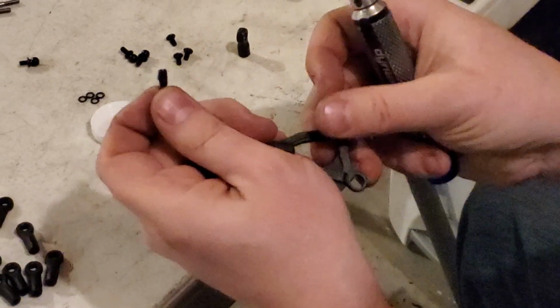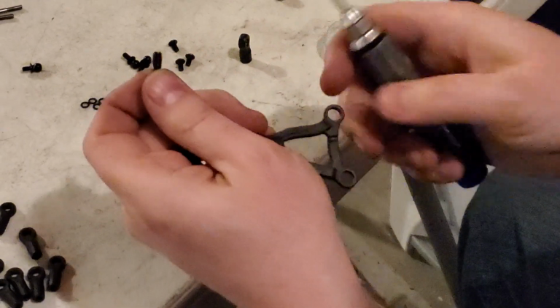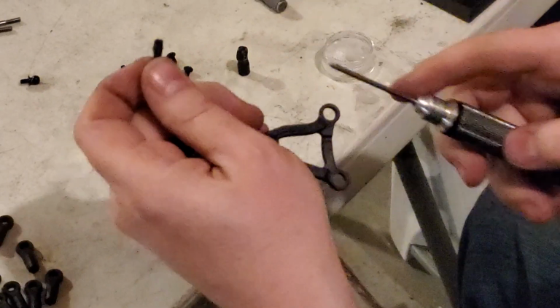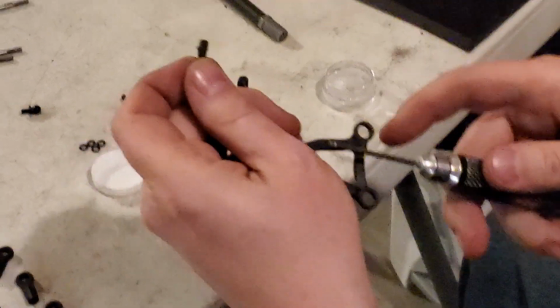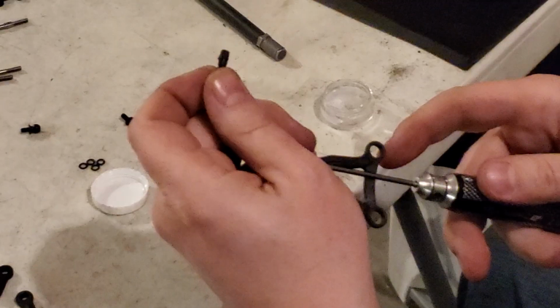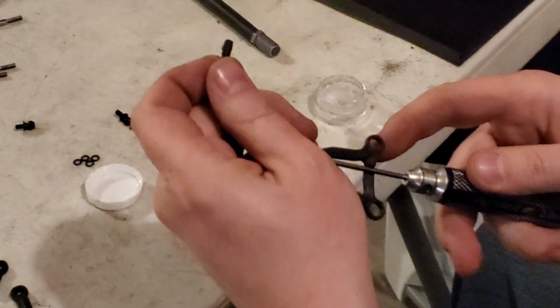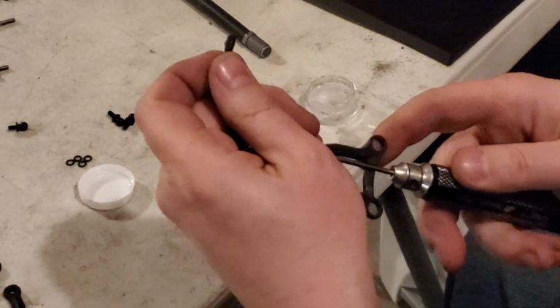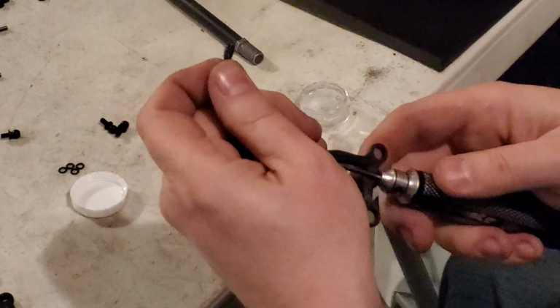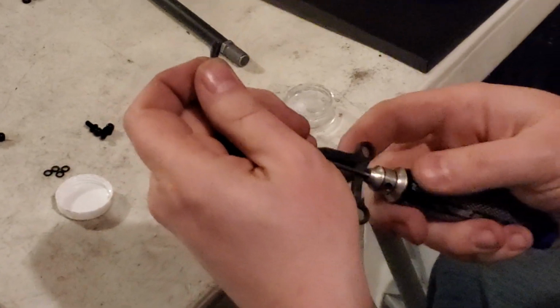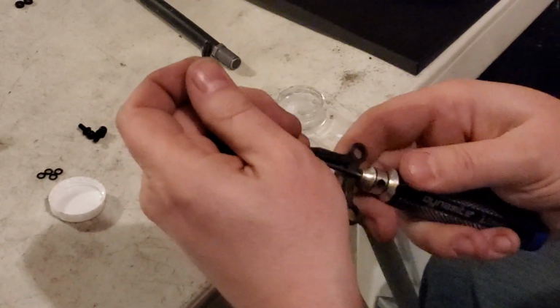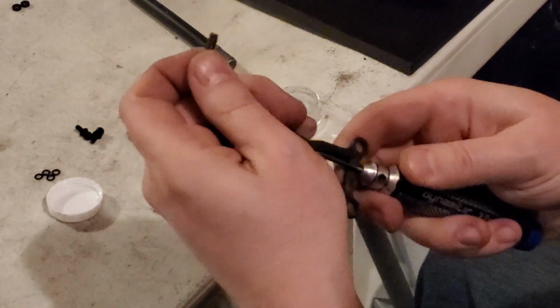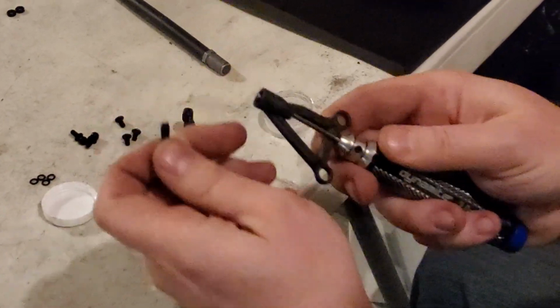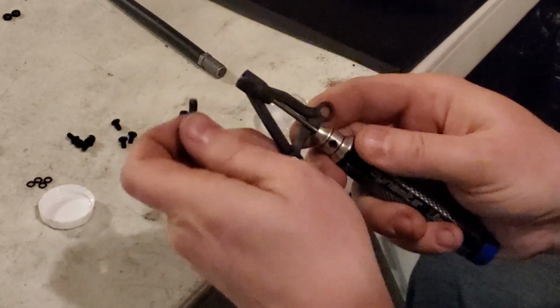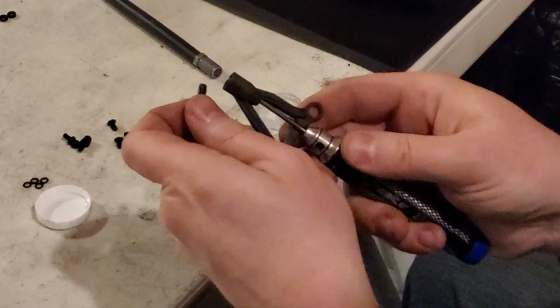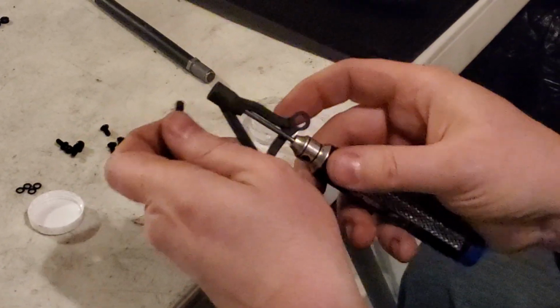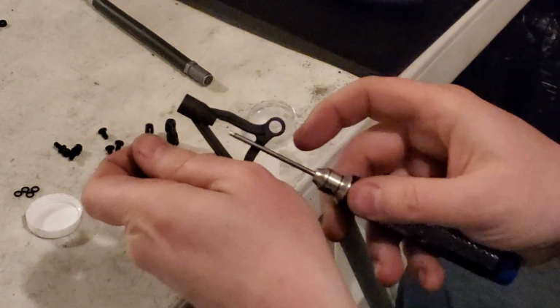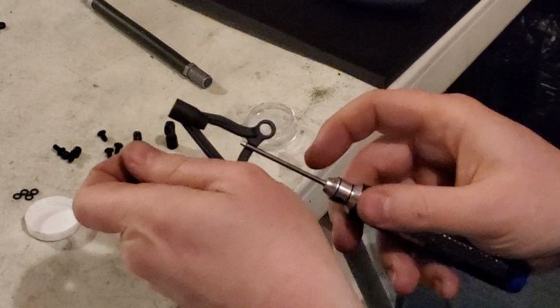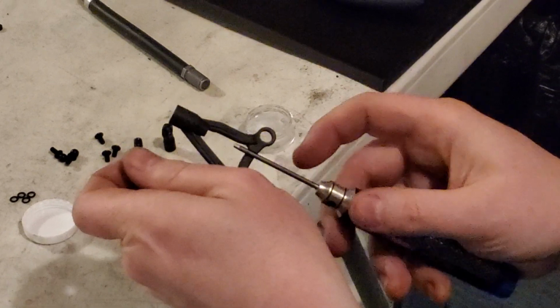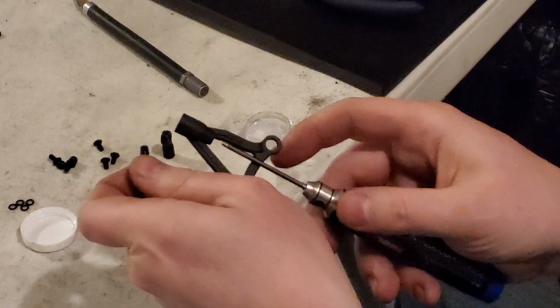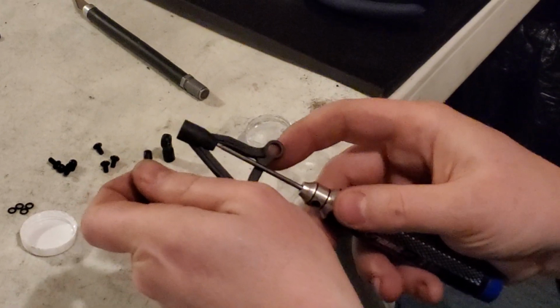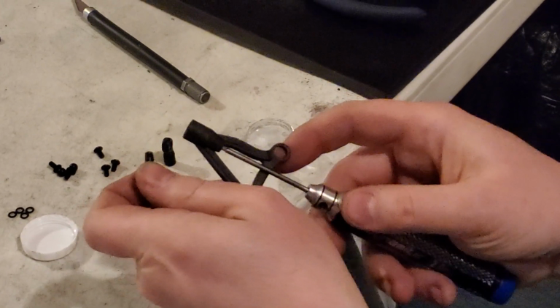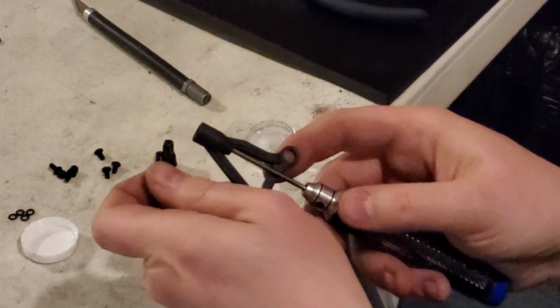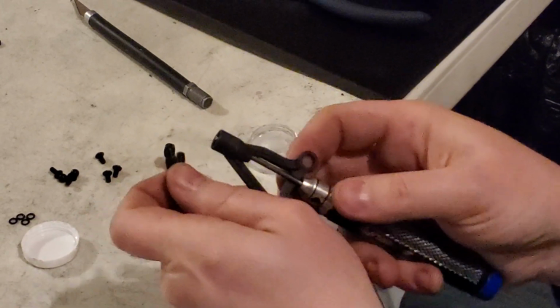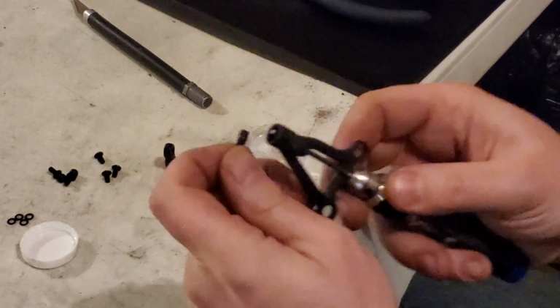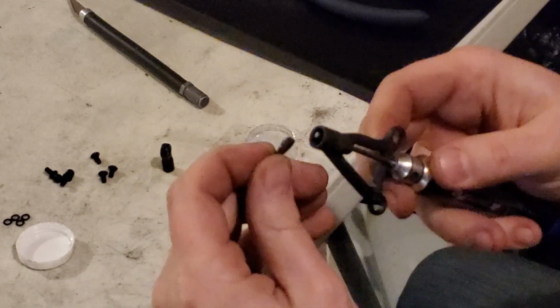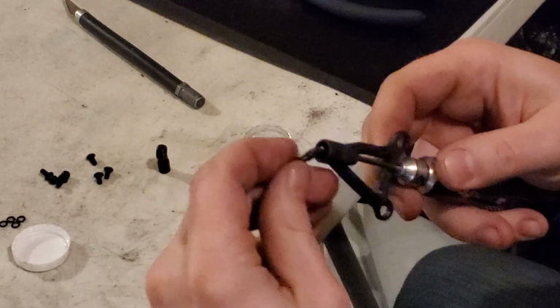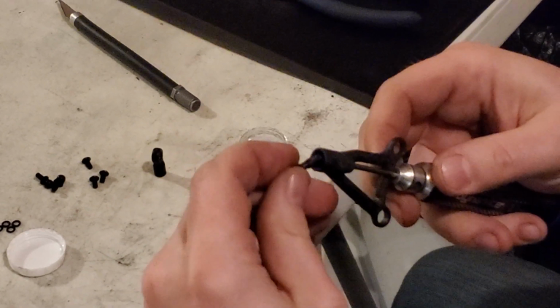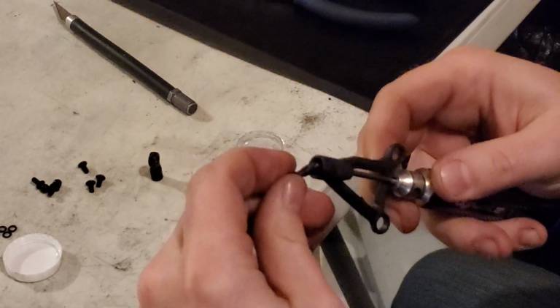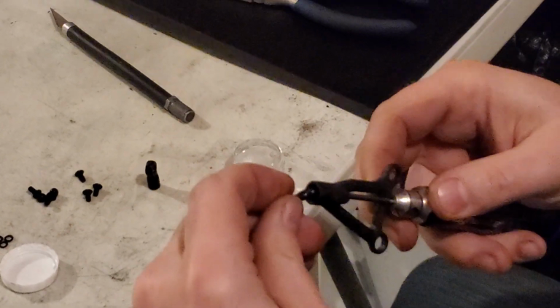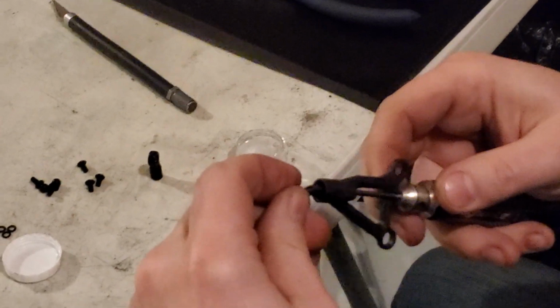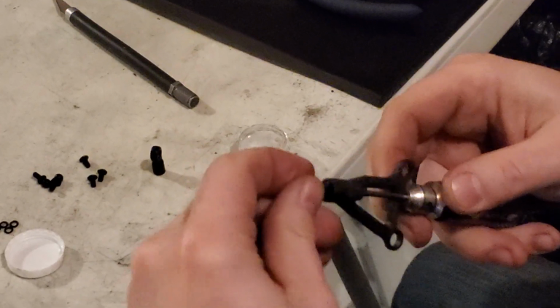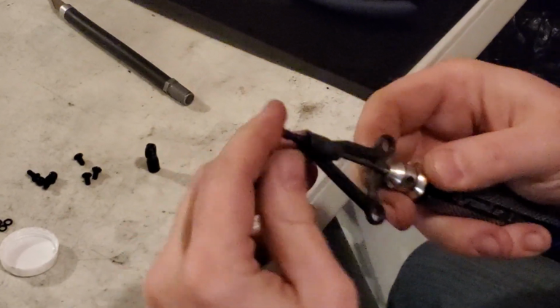I take my new arm, put my 2mm through — notice where the notch is. The notch kind of keeps it lined up. I'm going to put that on the end now.